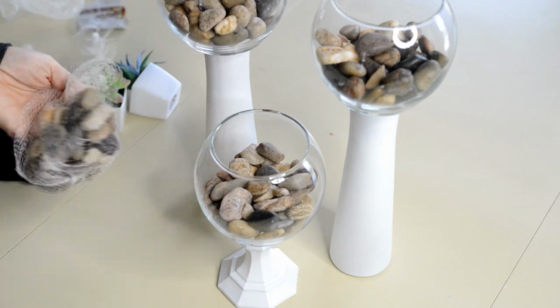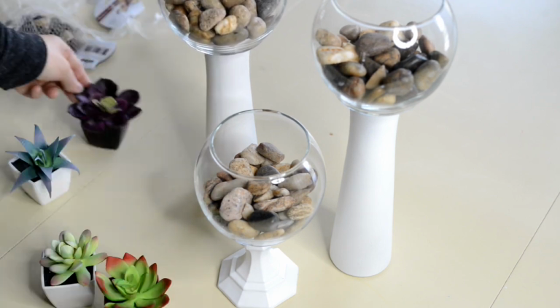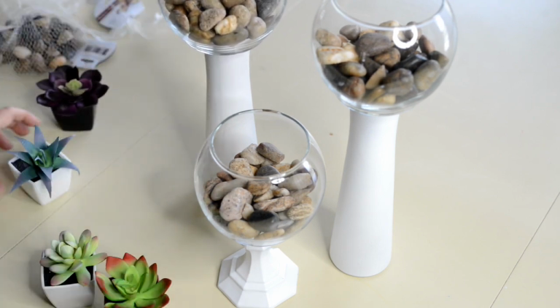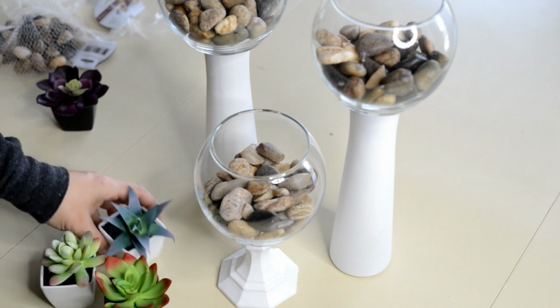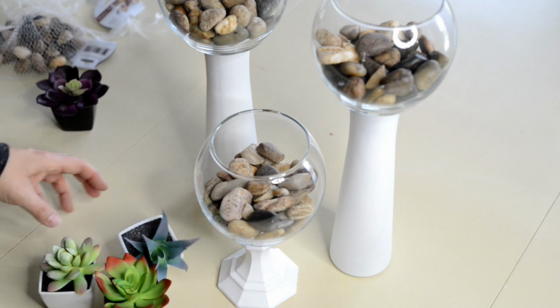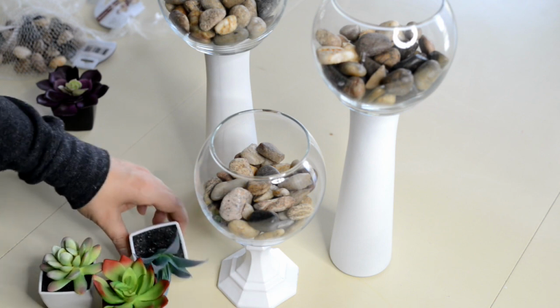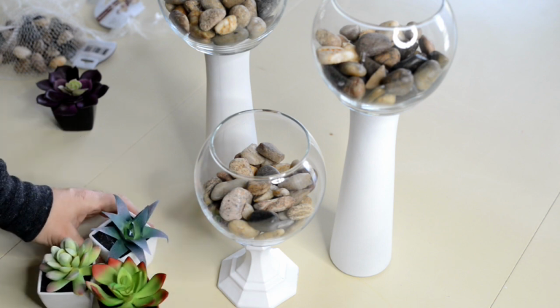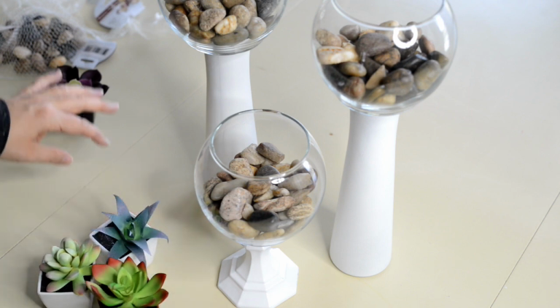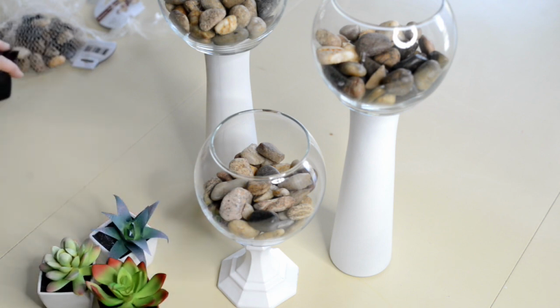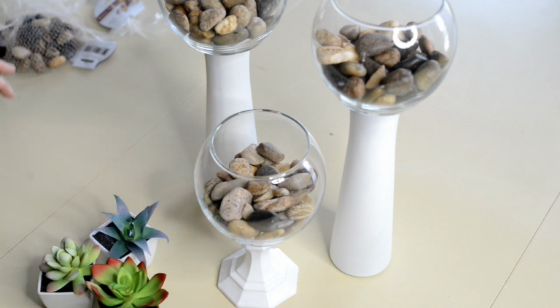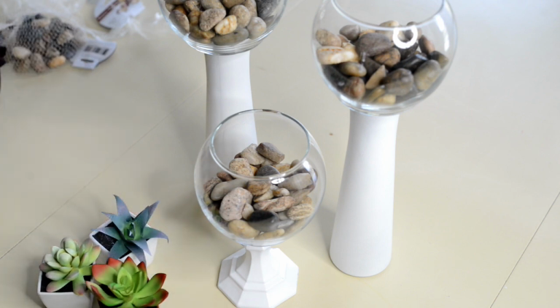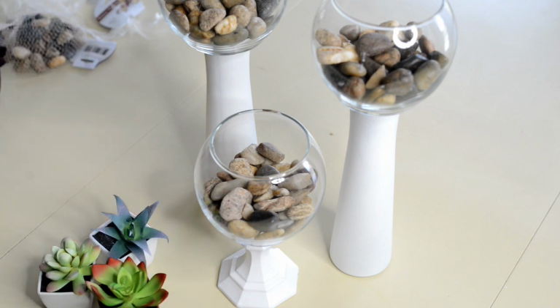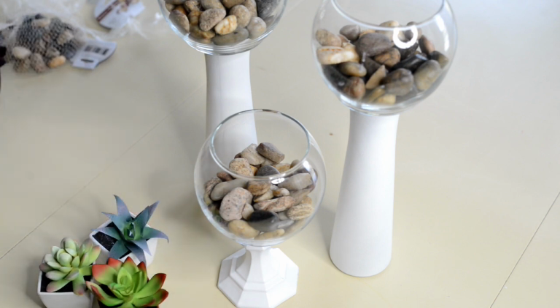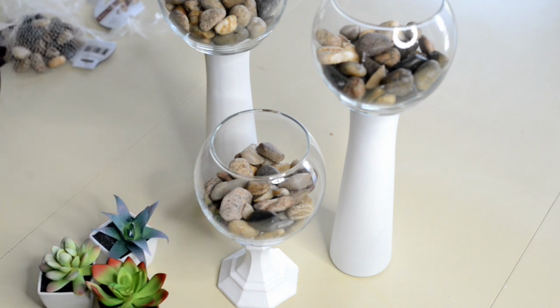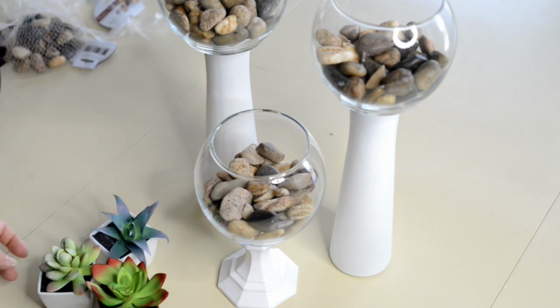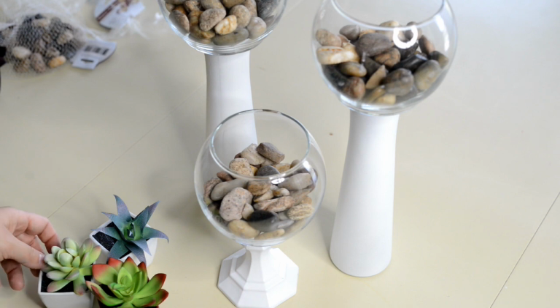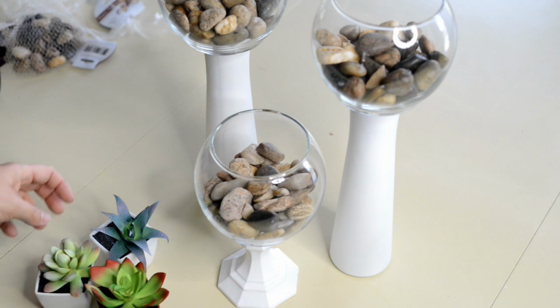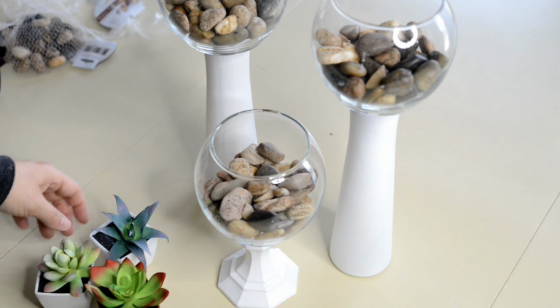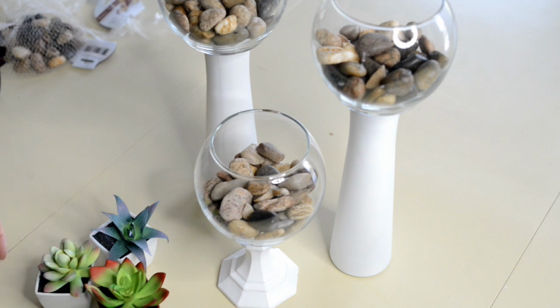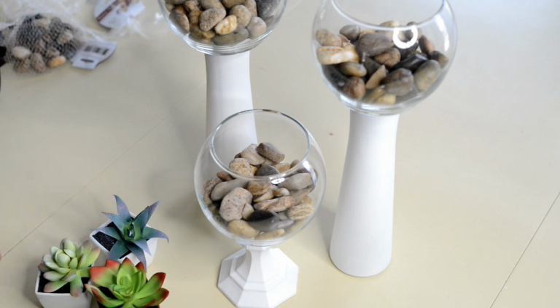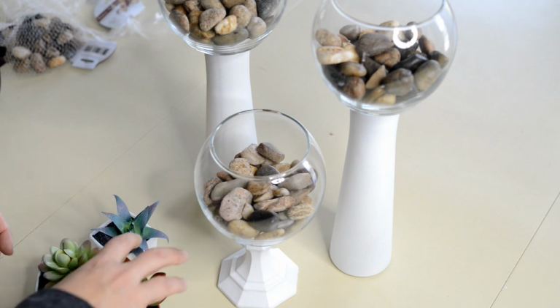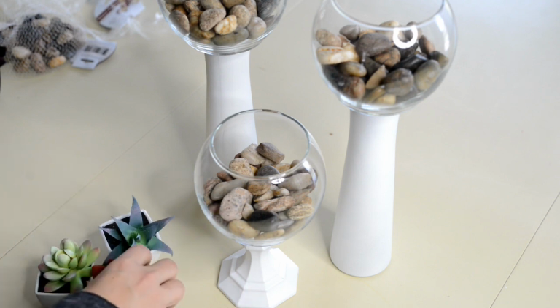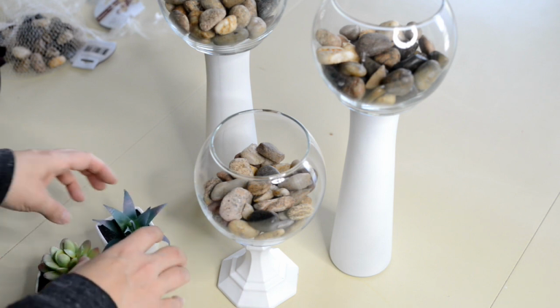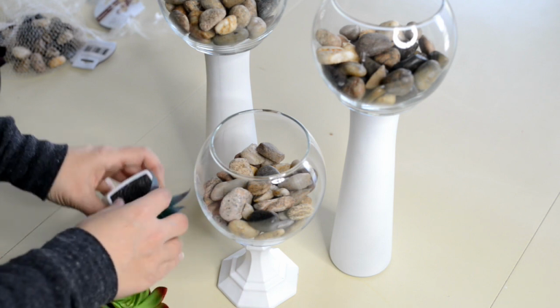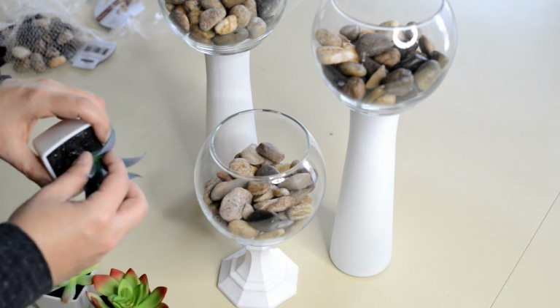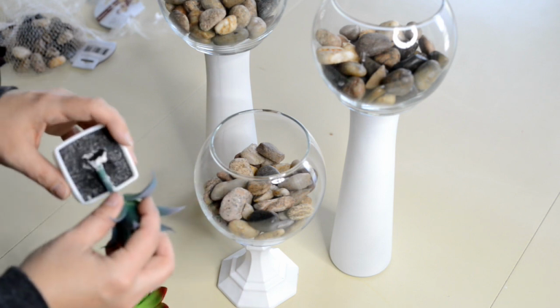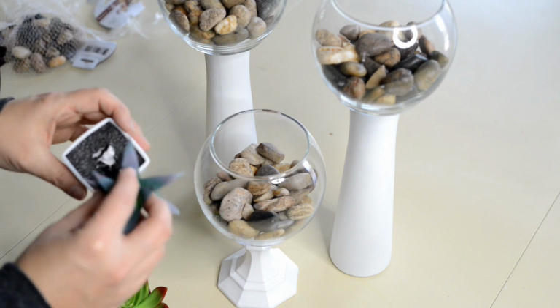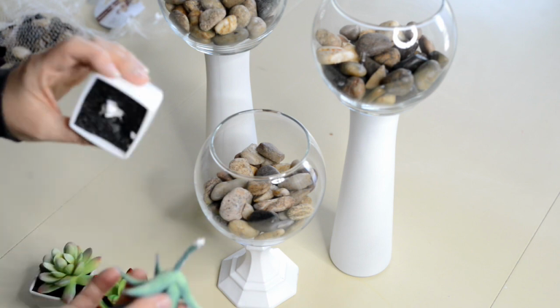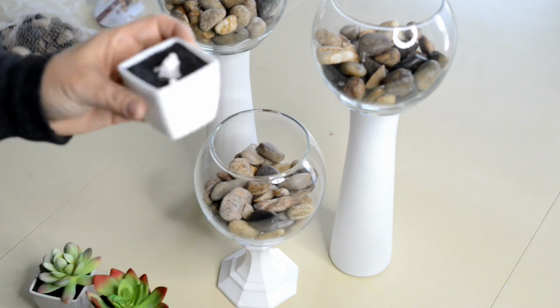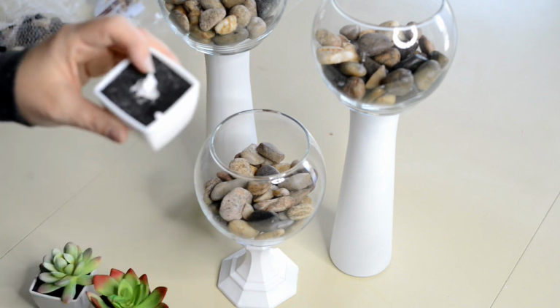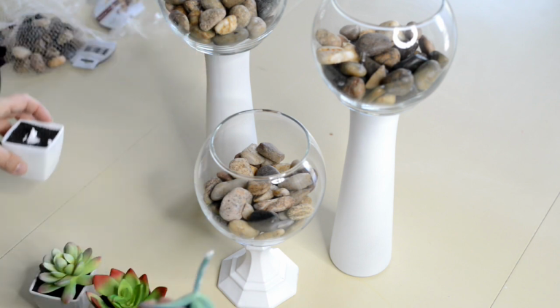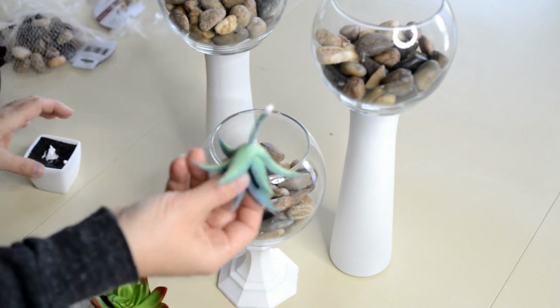Next it's time to add the succulents. You just need to pick out which one you want to go in which planter, and then all I did was pop them out and stick them straight down in the middle so that you couldn't see the base of it anymore.